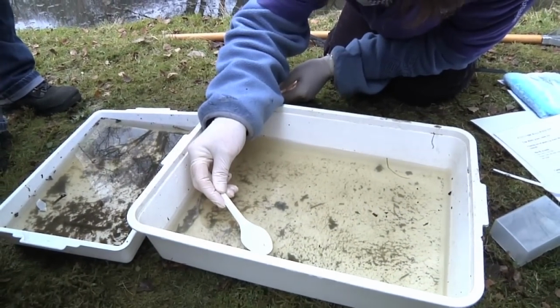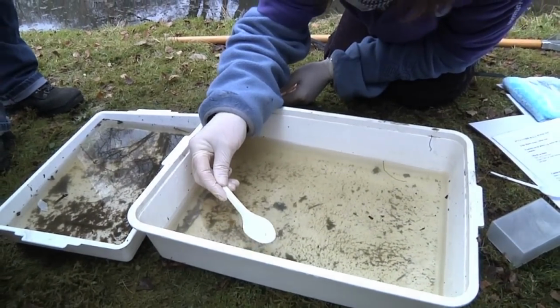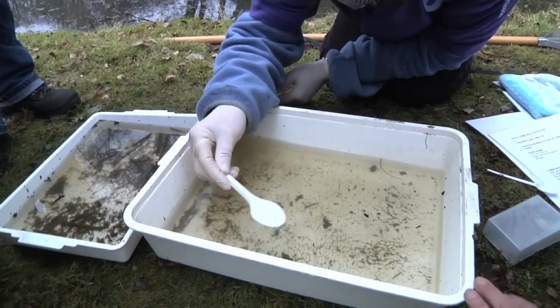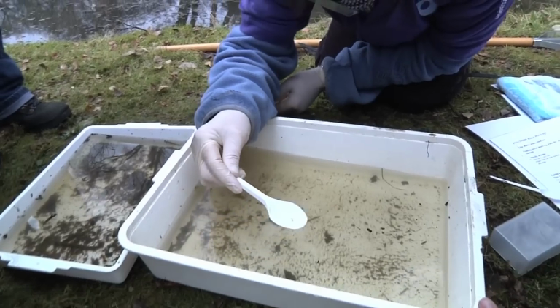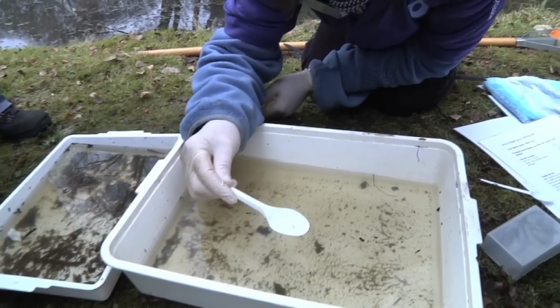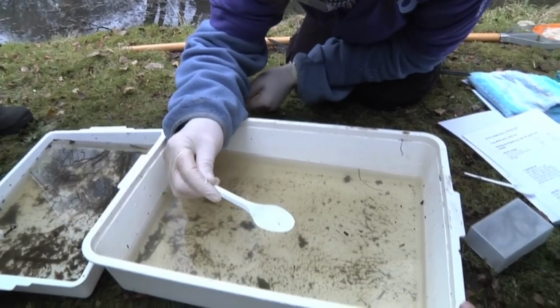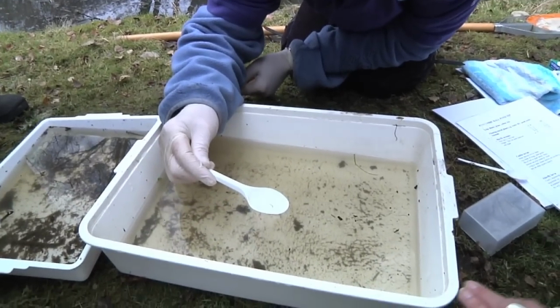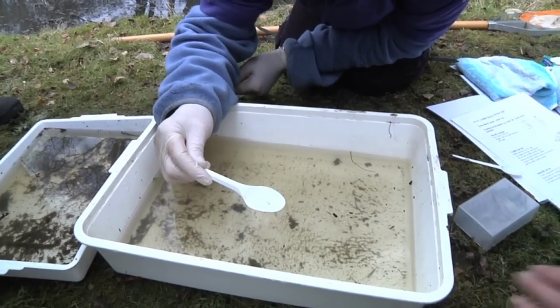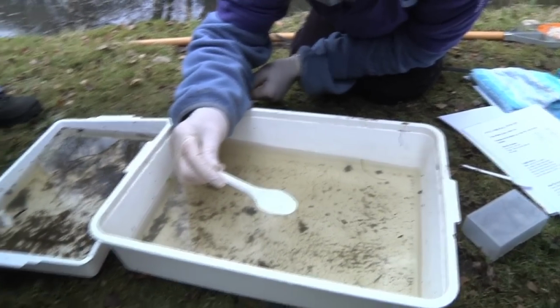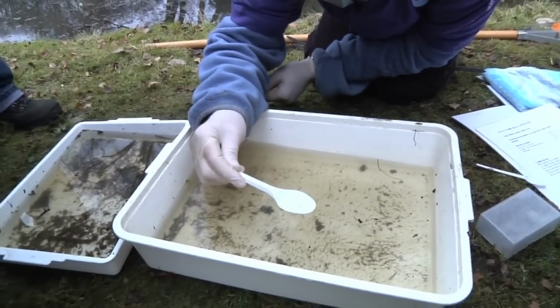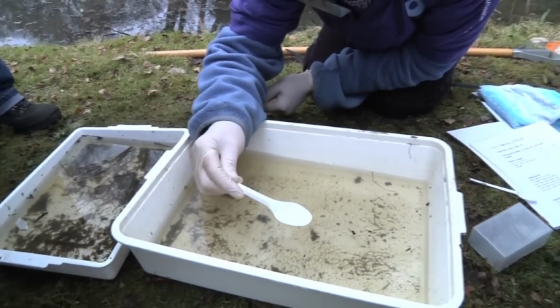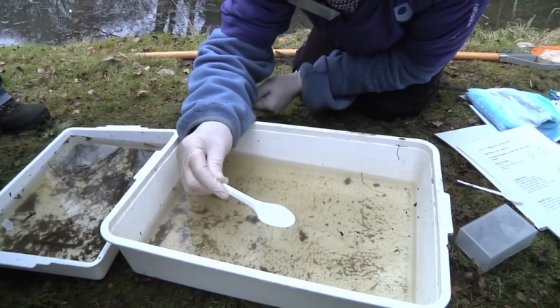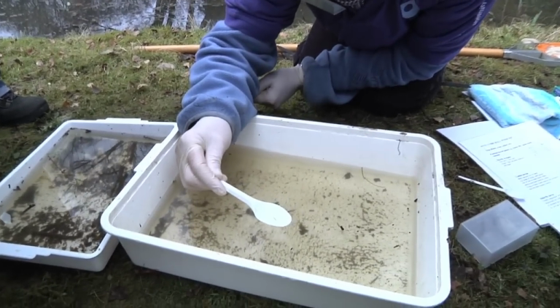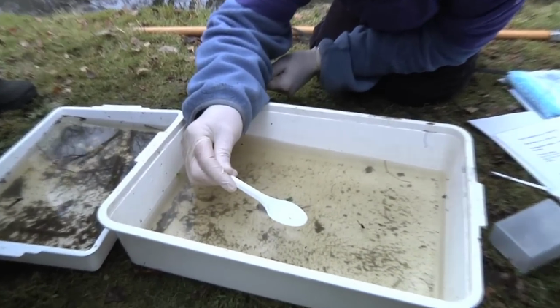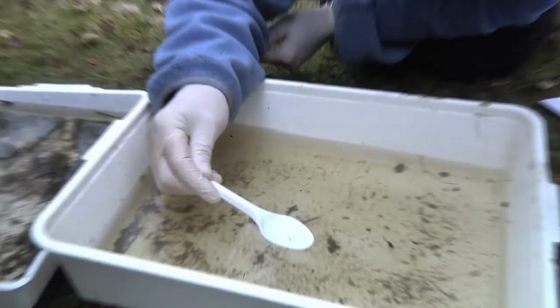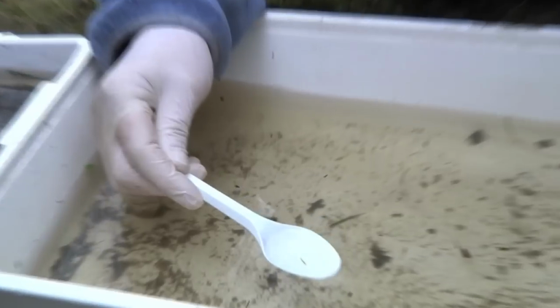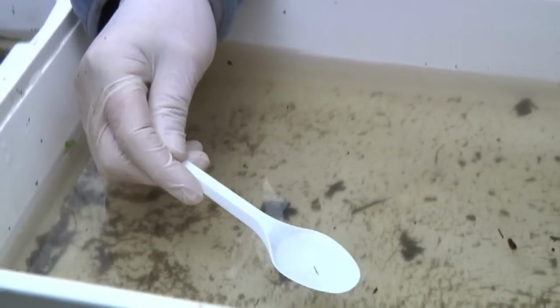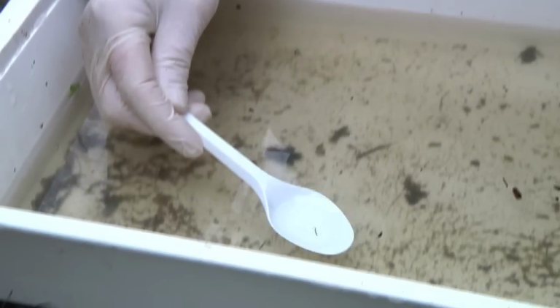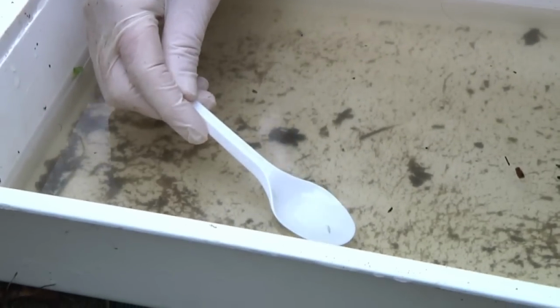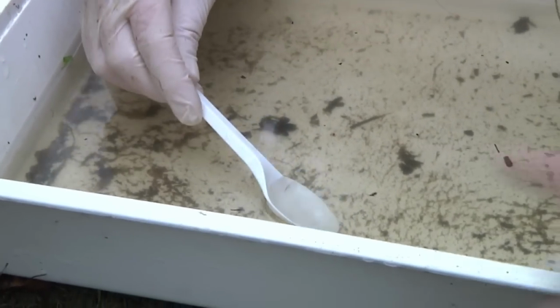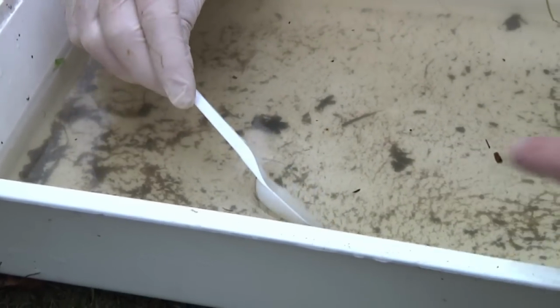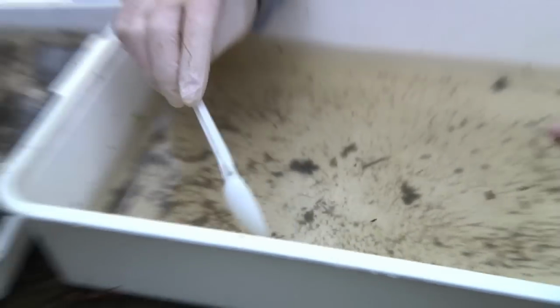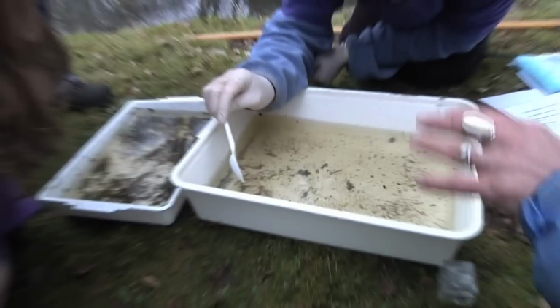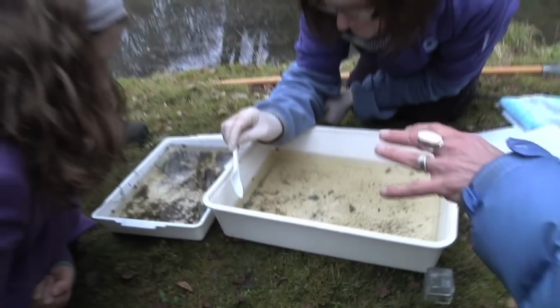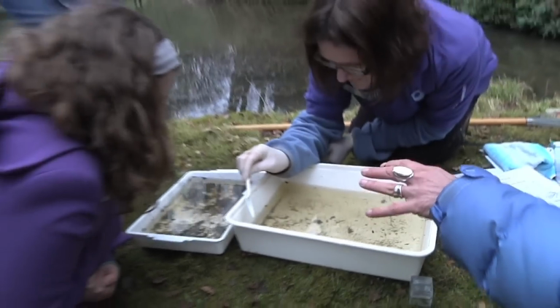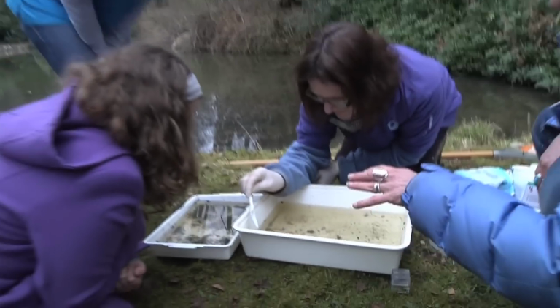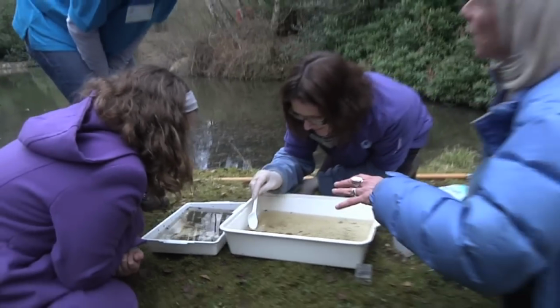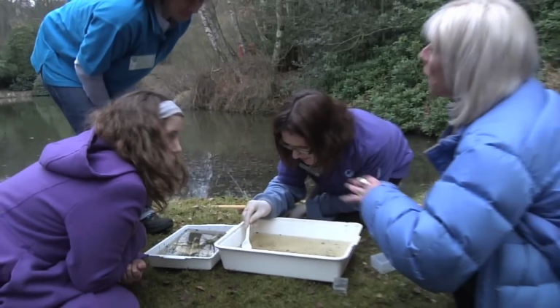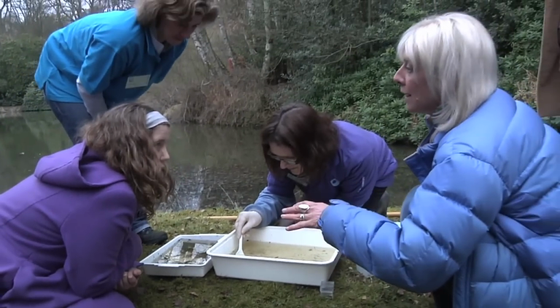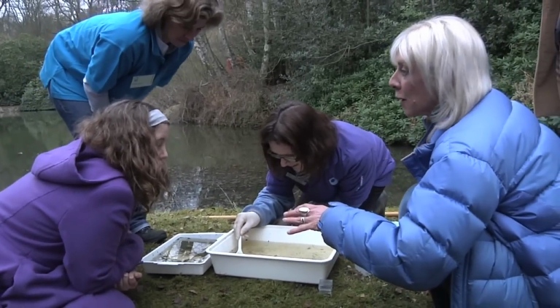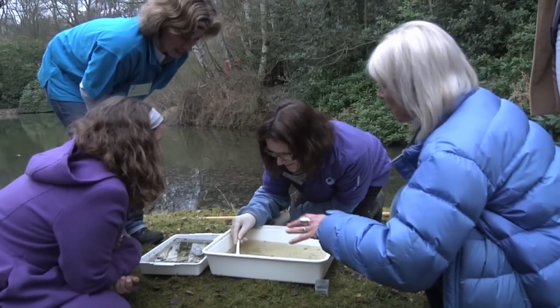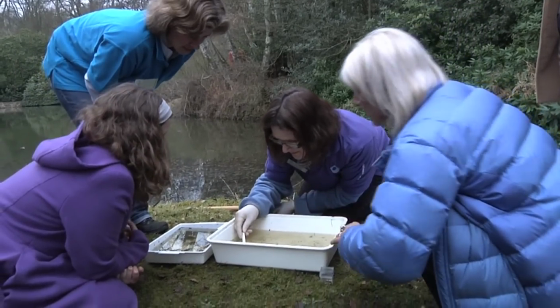This is a midge larva. Those are the midges that come out and drive us mad in the summer. It's amazing how at the larval stages they look completely different from when they're adults.